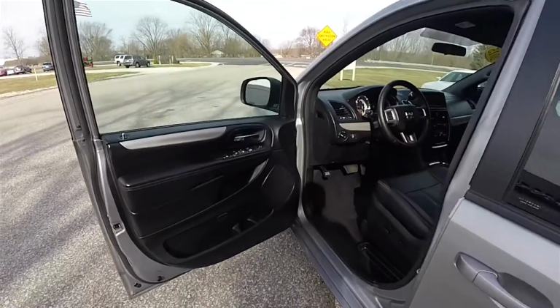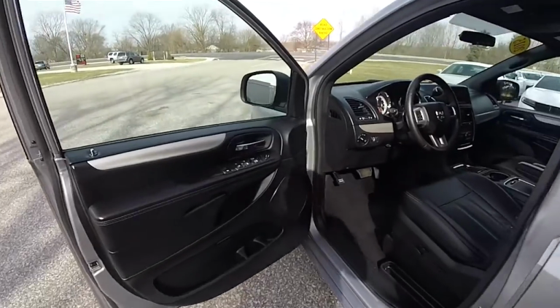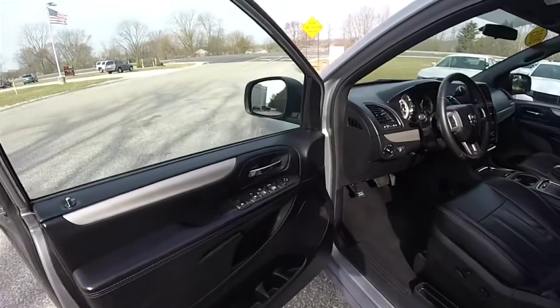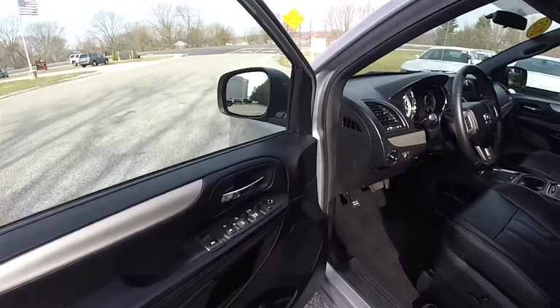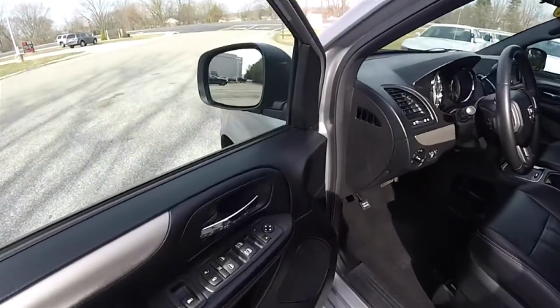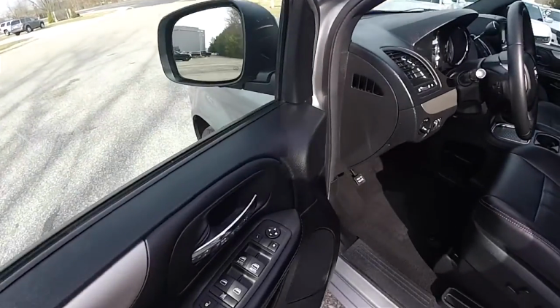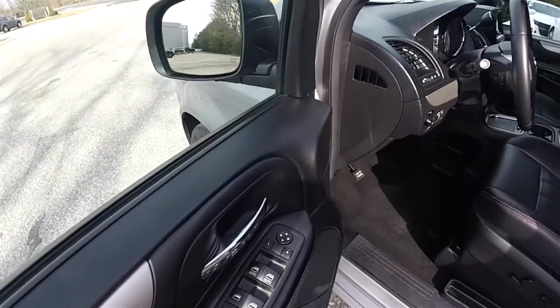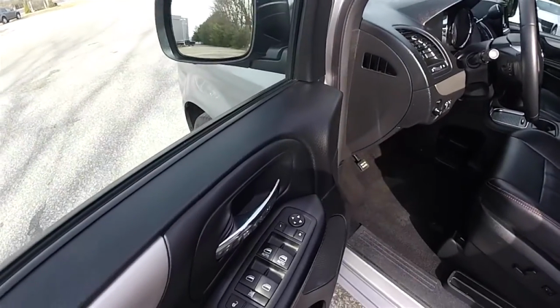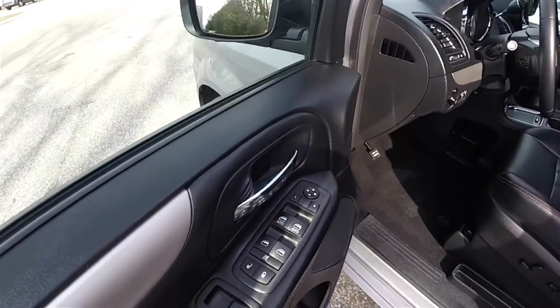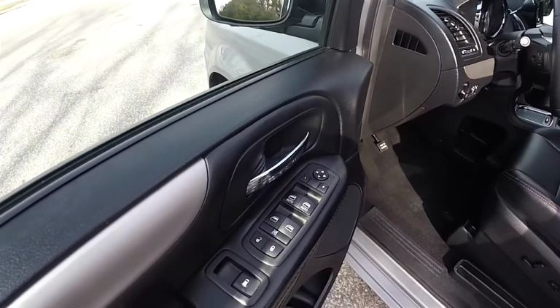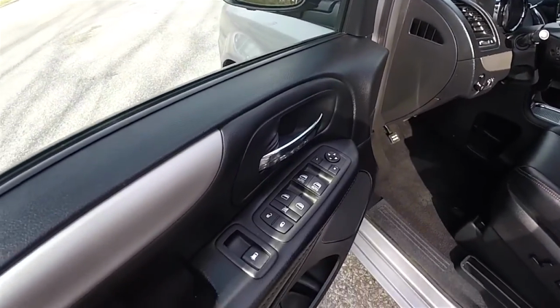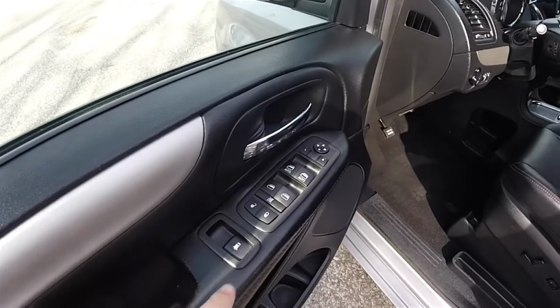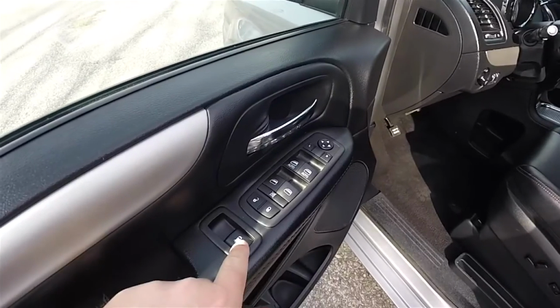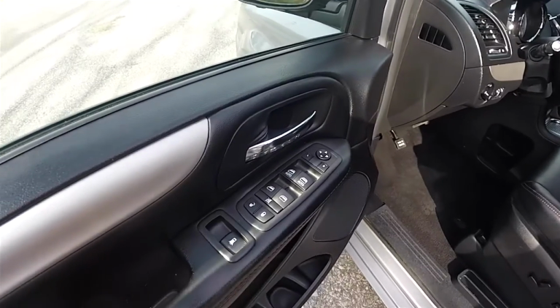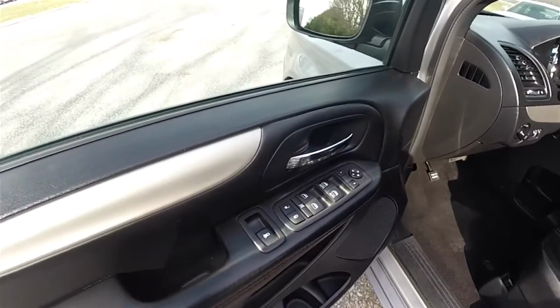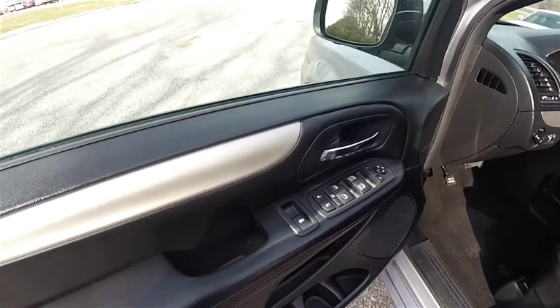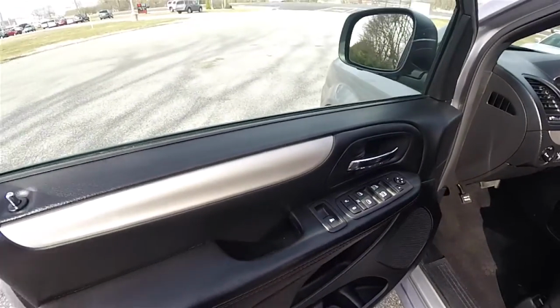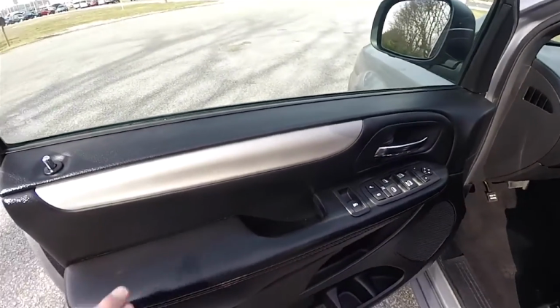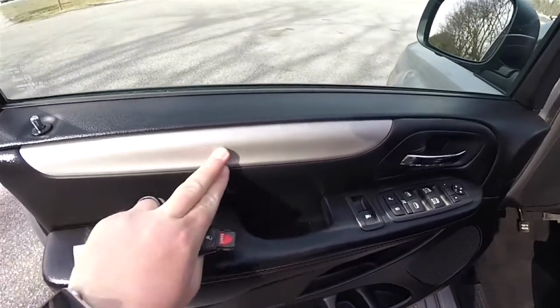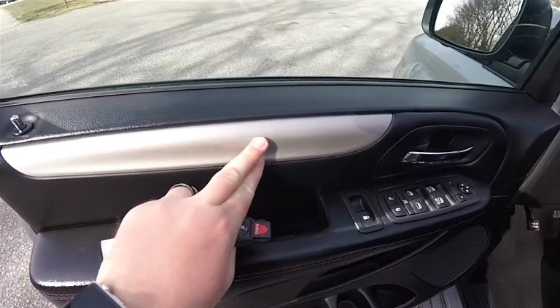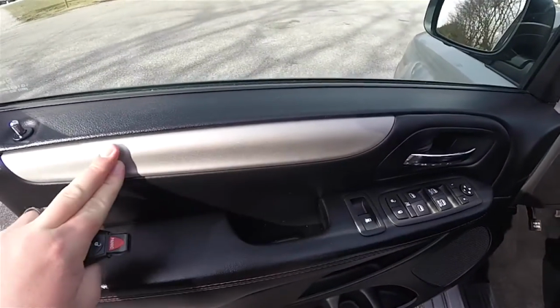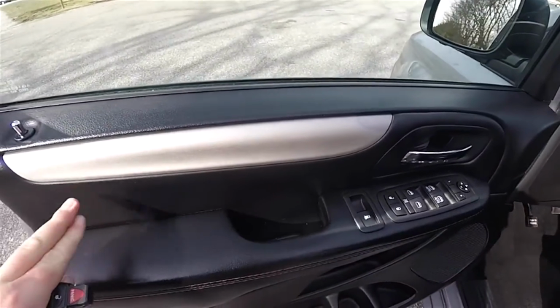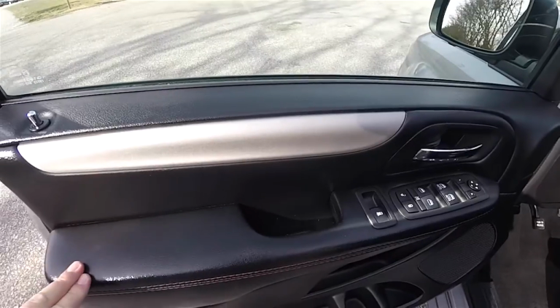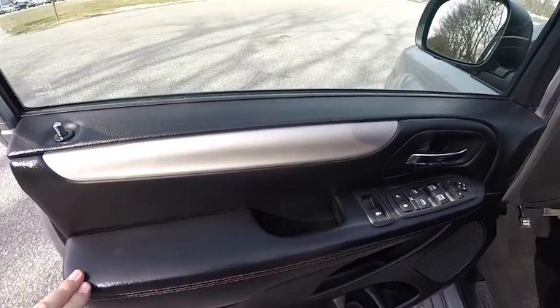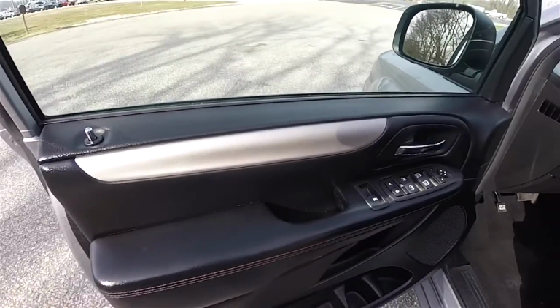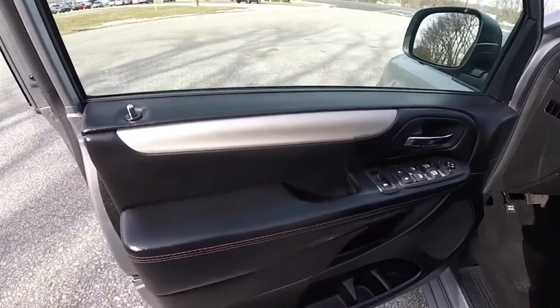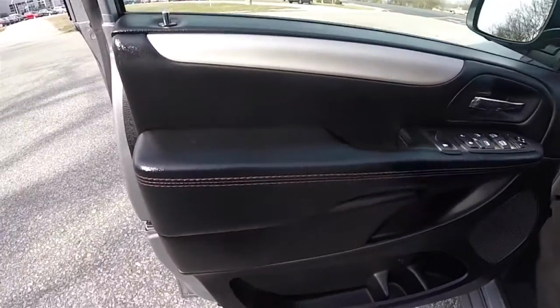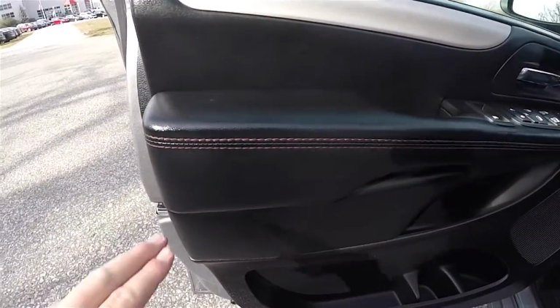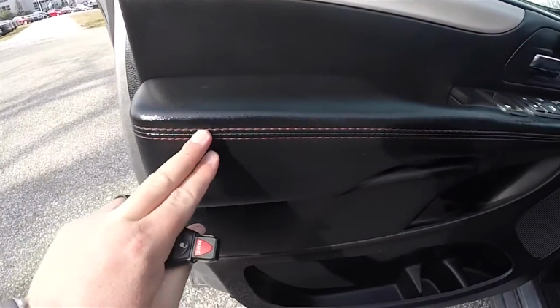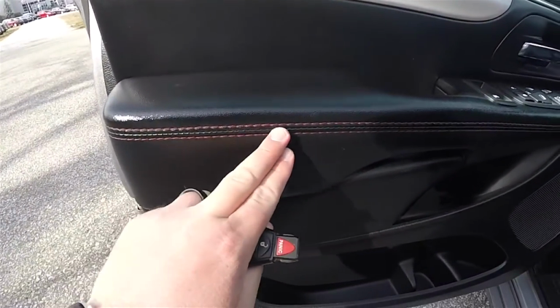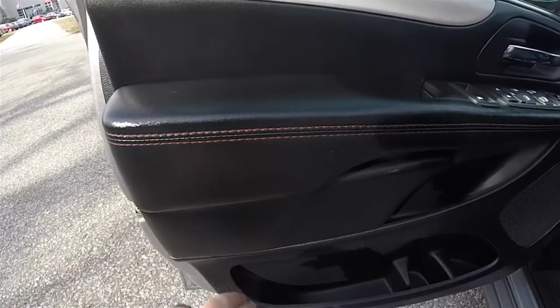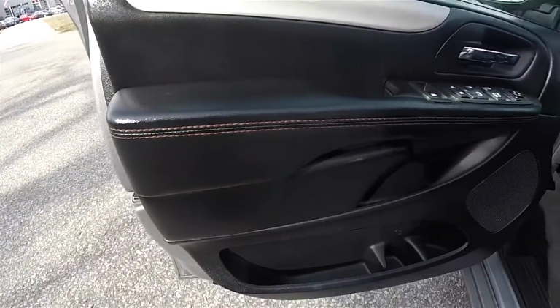Taking a look inside, we have power heated mirrors, power windows, and power door locks. We also have power vent windows. Part of the RT trim is the brushed titanium appliques on the door and dash, and as you can see, there is the red accent stitching throughout.